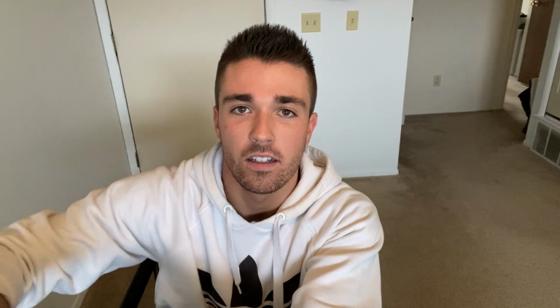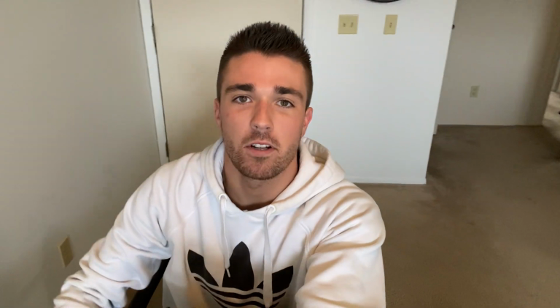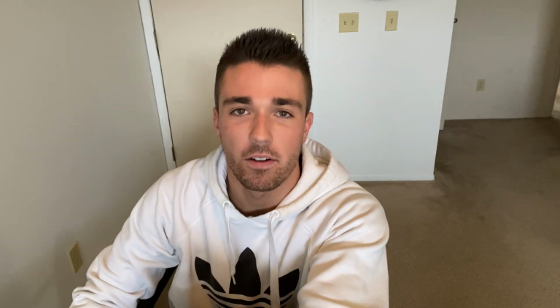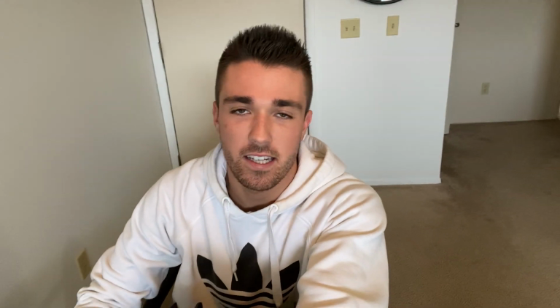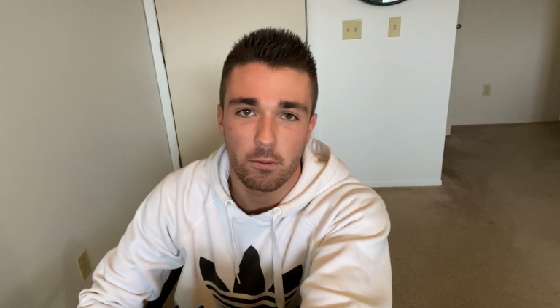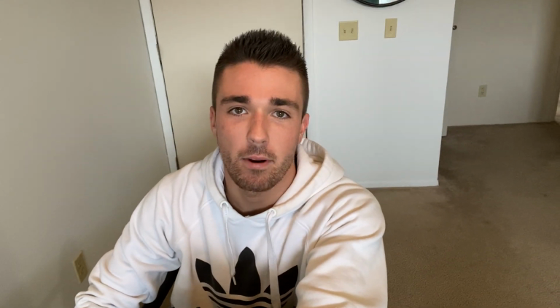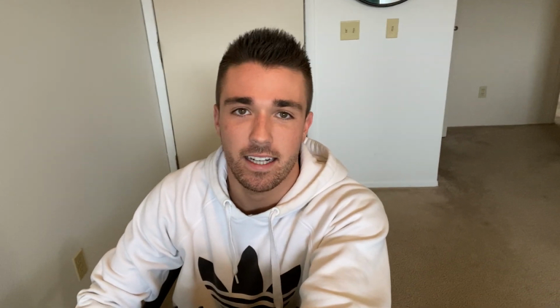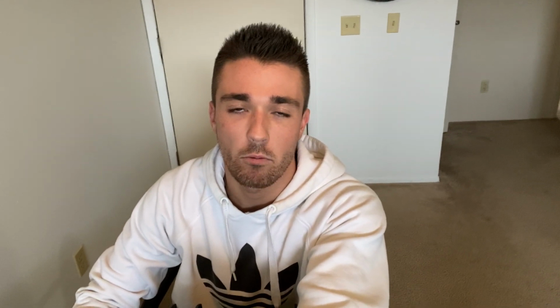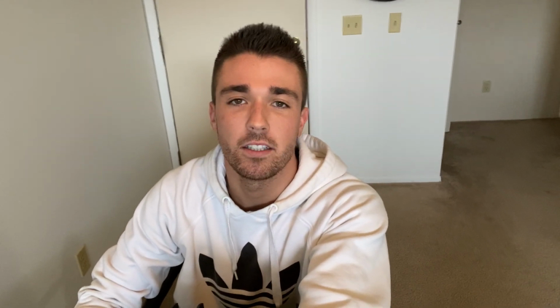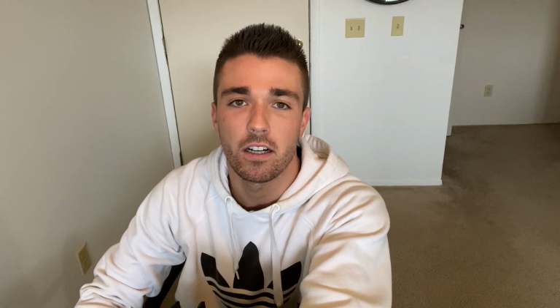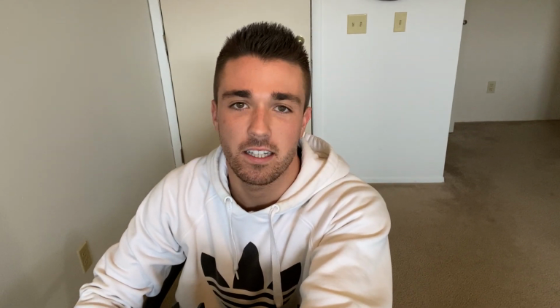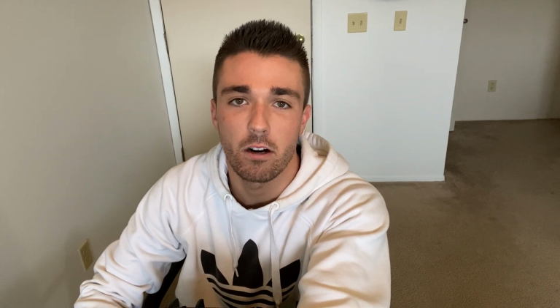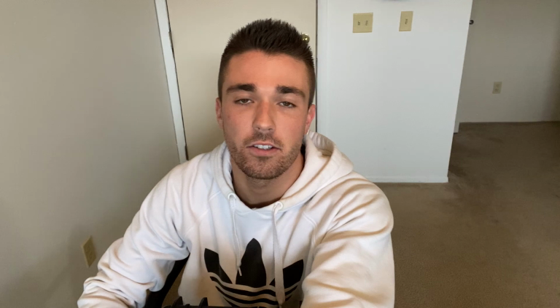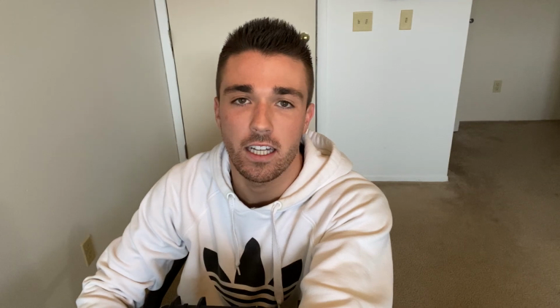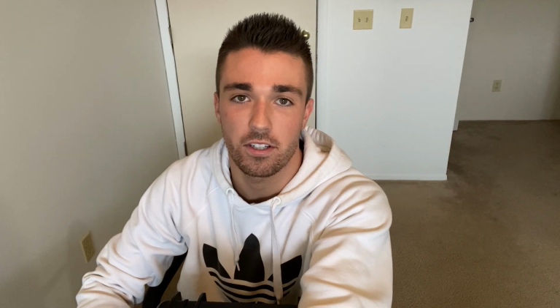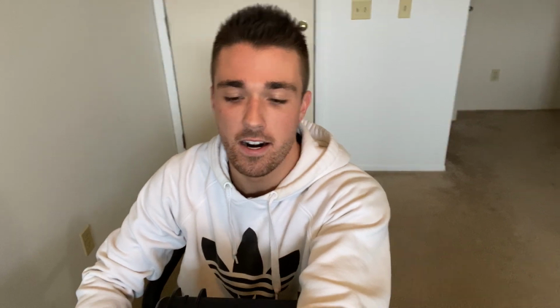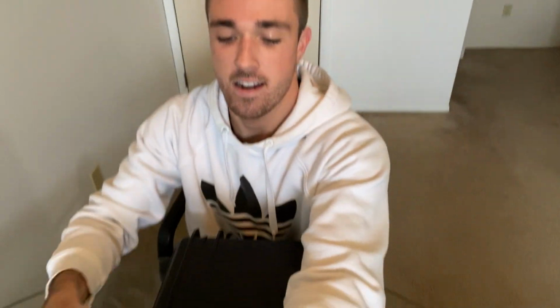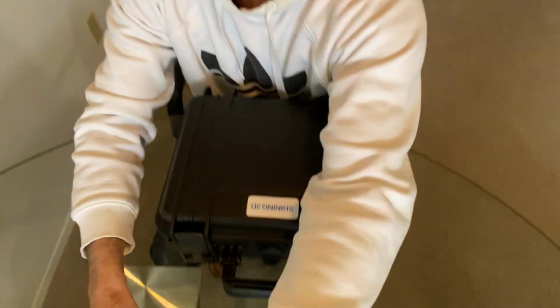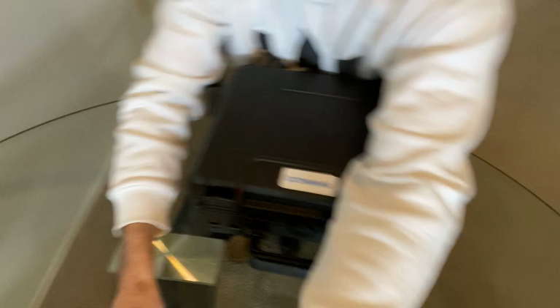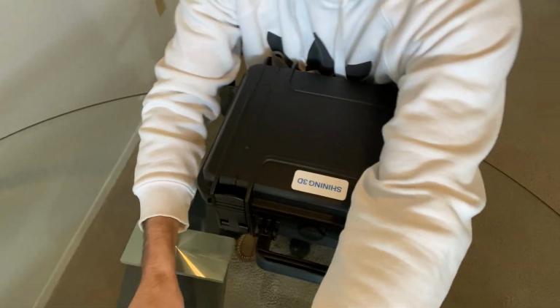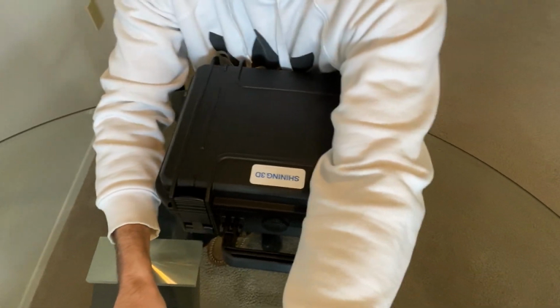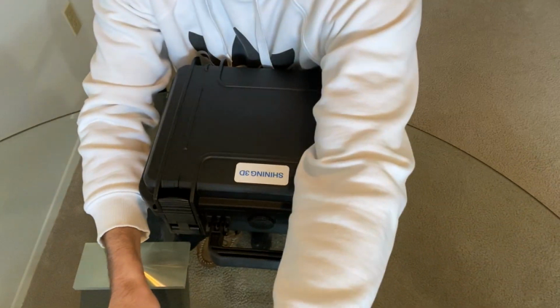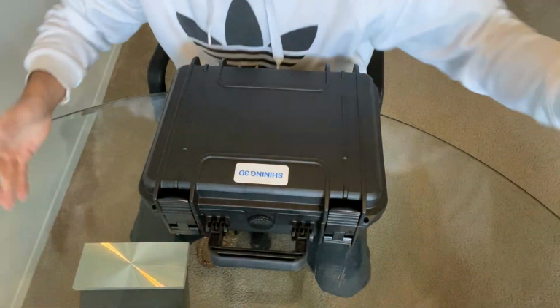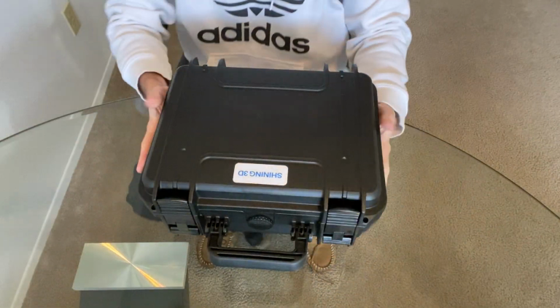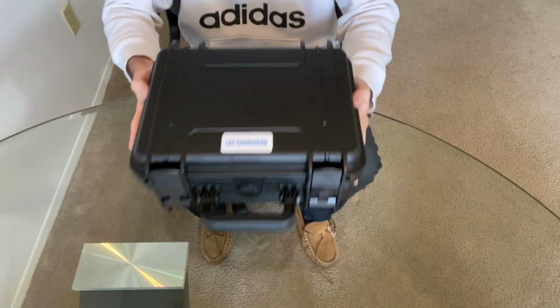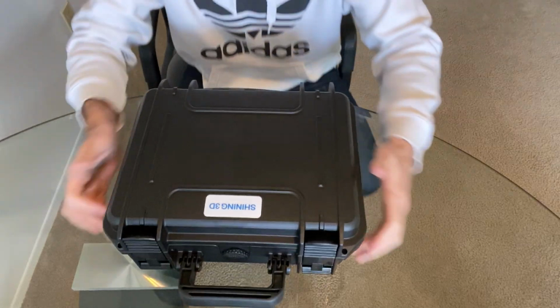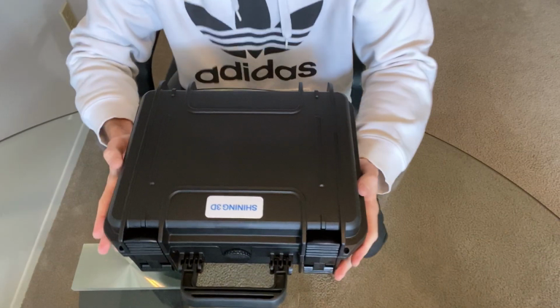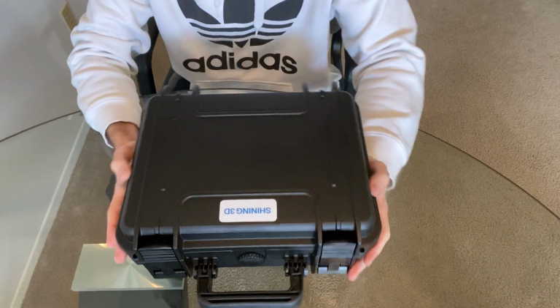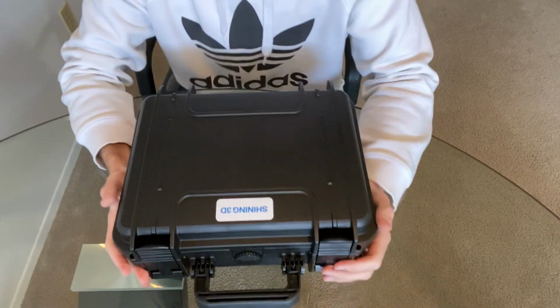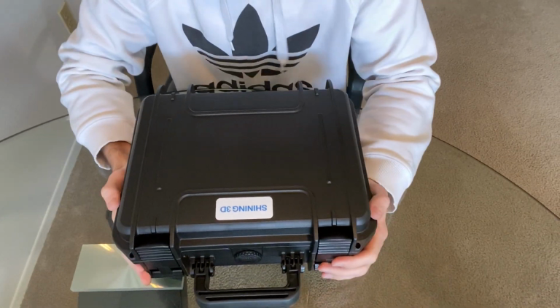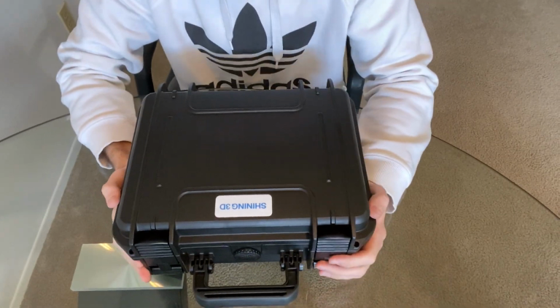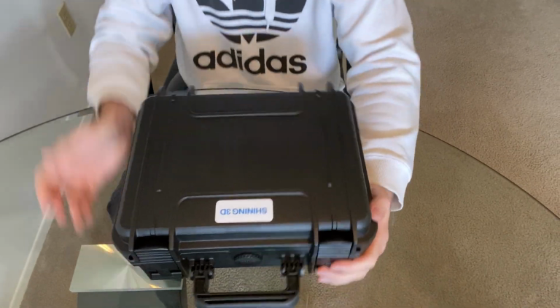Hey, what's up everybody, this is Nick with cadray.com and we're about to do an unboxing video of the Shining intraoral scanner. After you get this dropped off by us, you pull it out of the box — this is it.